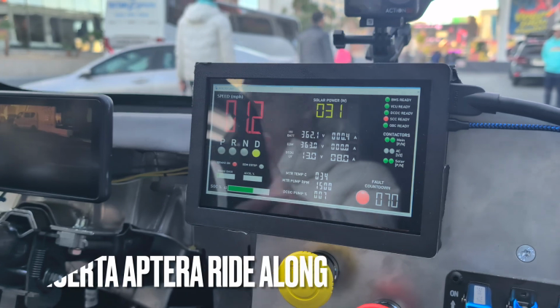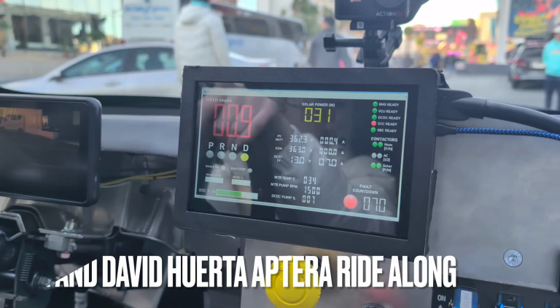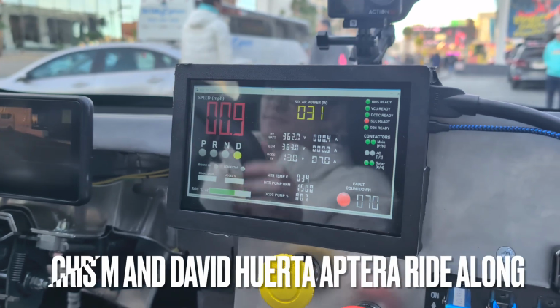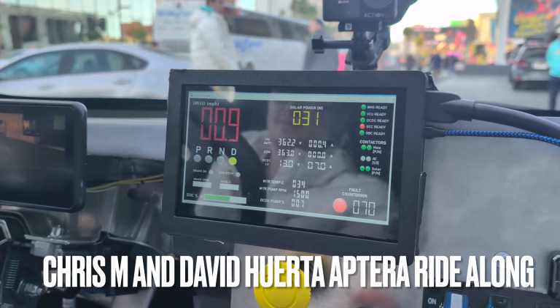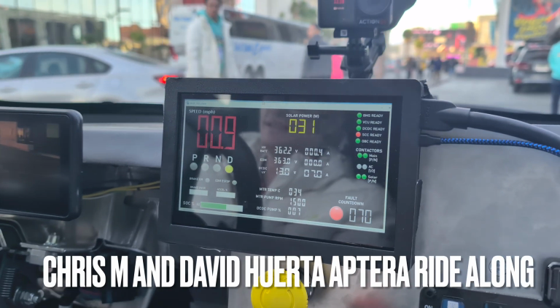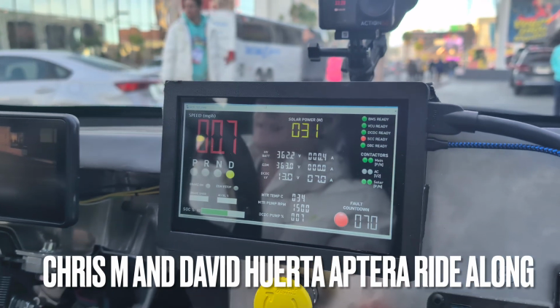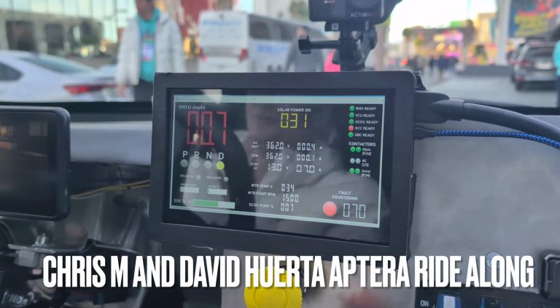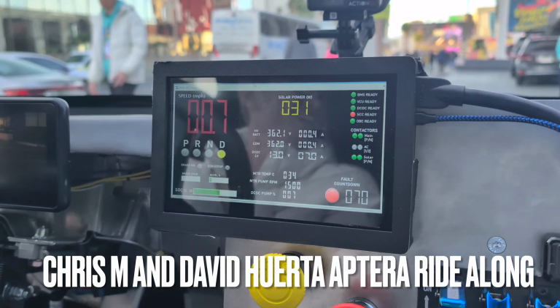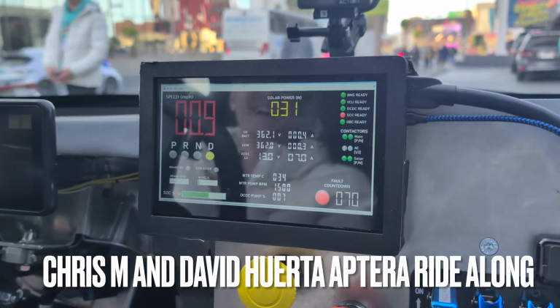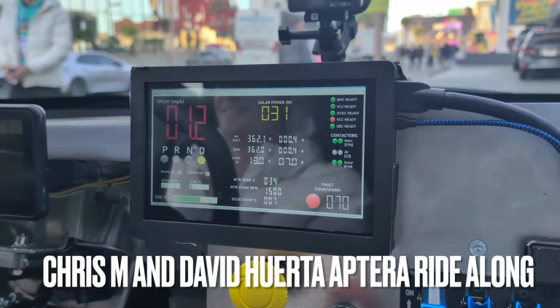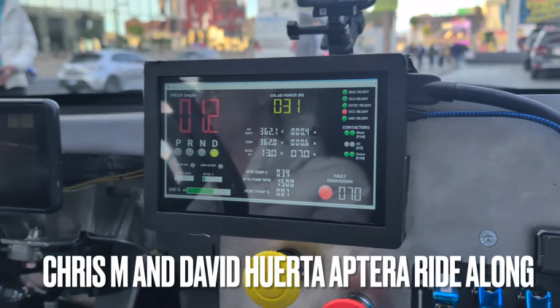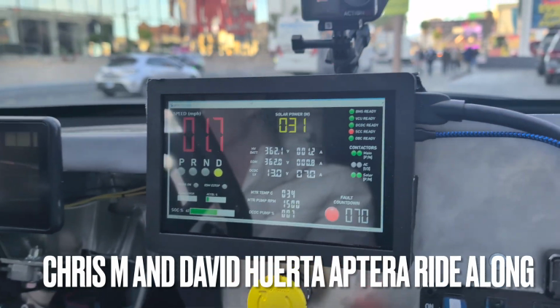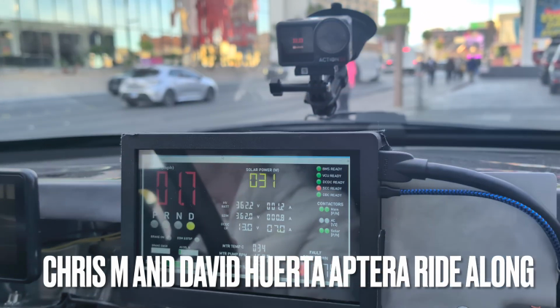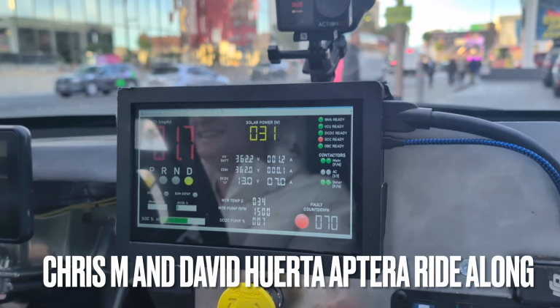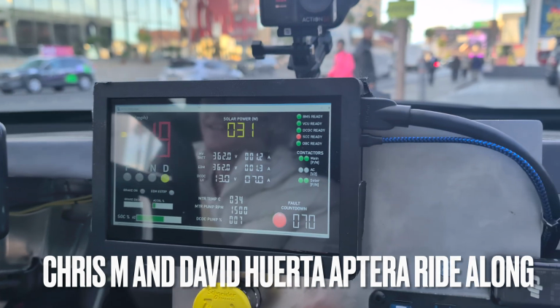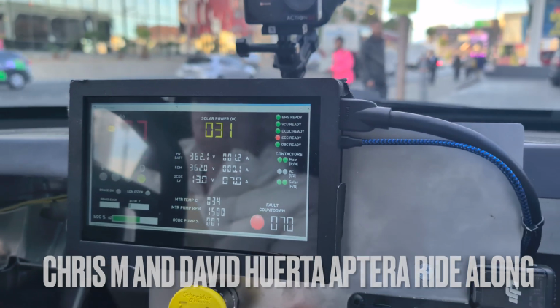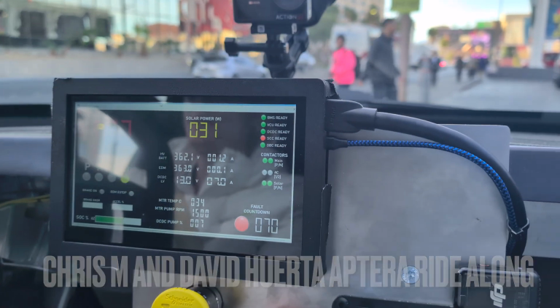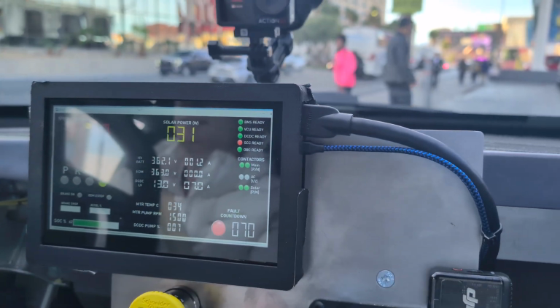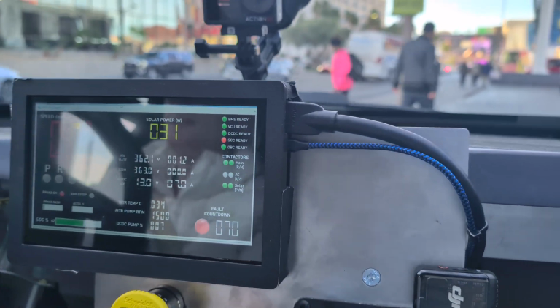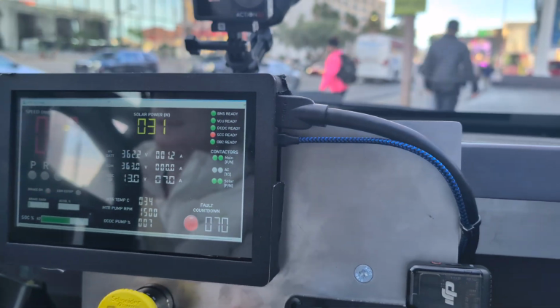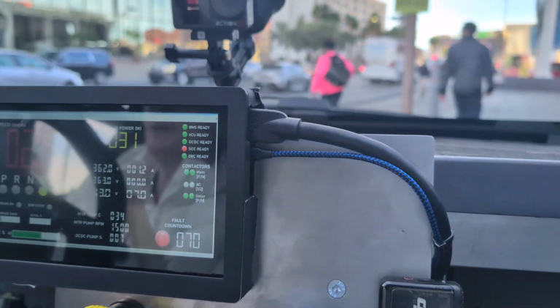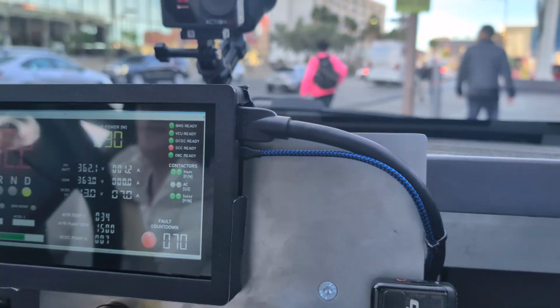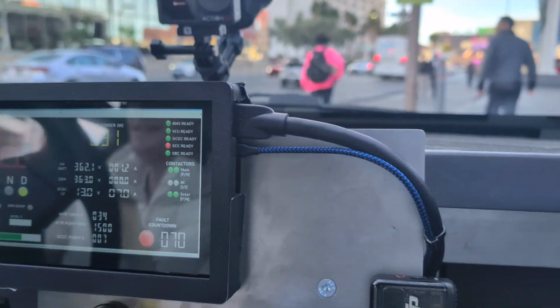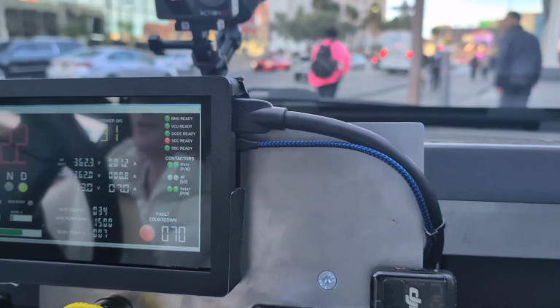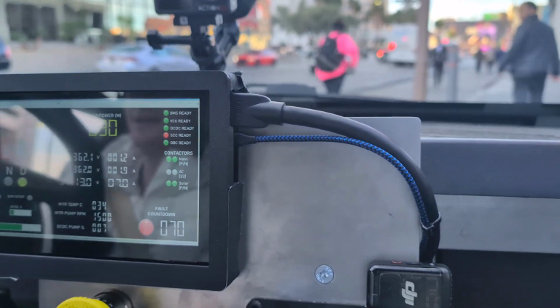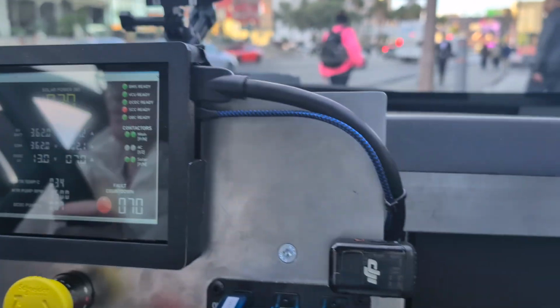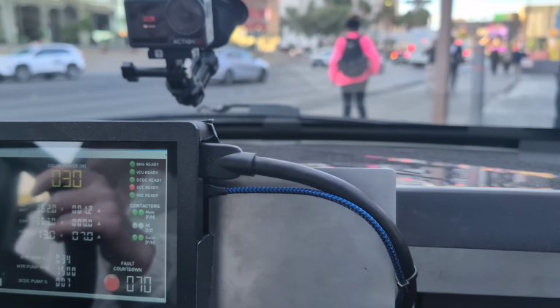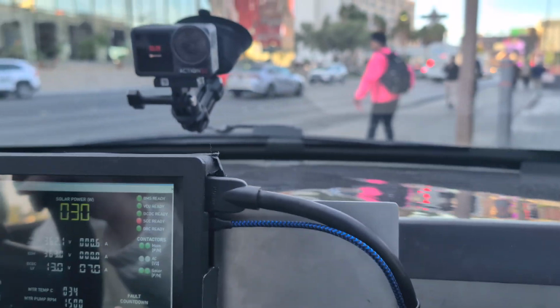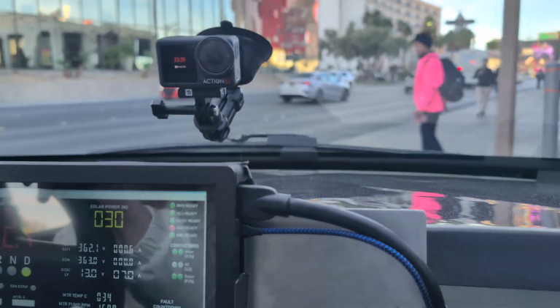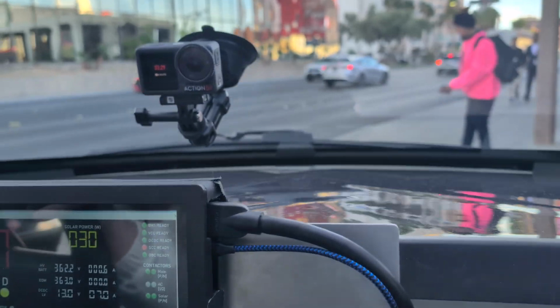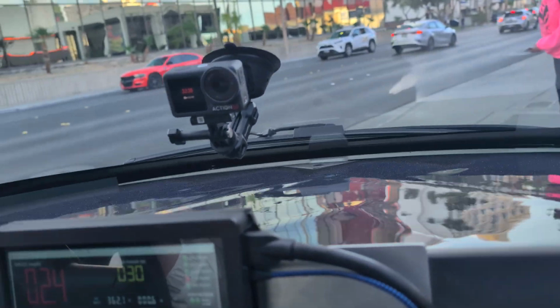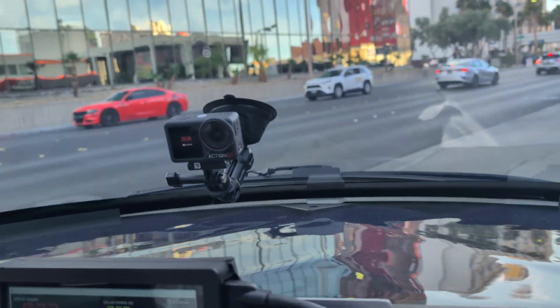So what can you tell me? What does Aptera do? We make solar mobility possible. Make every journey powered by the sun.